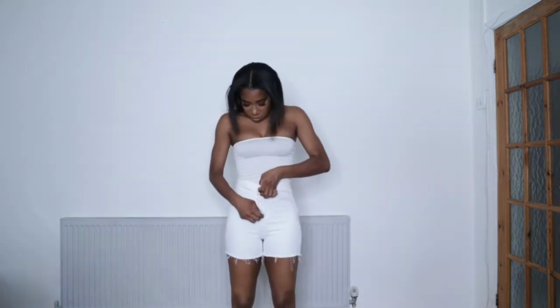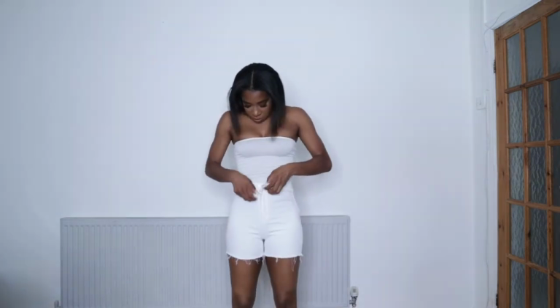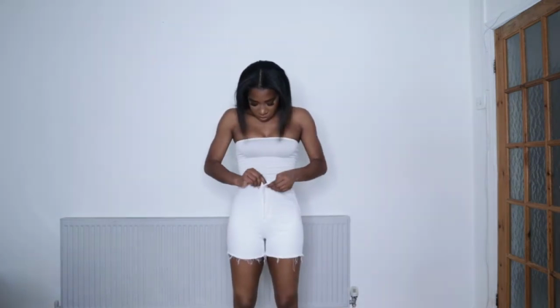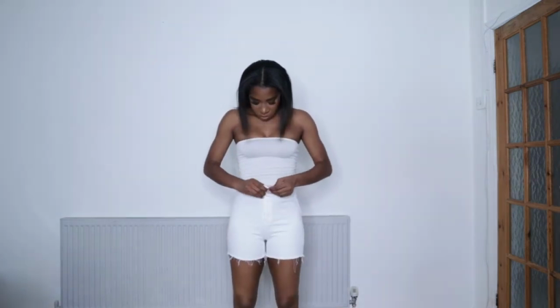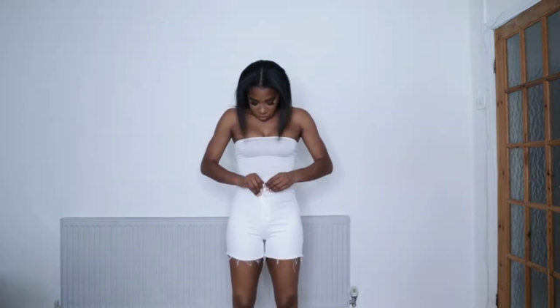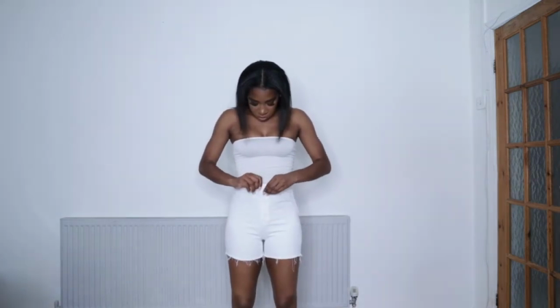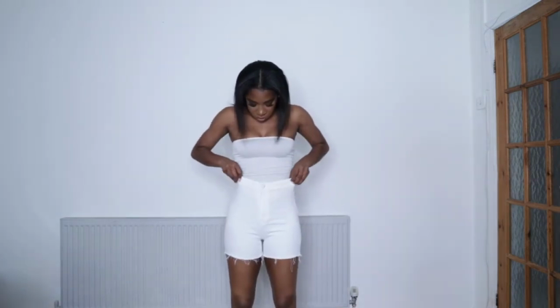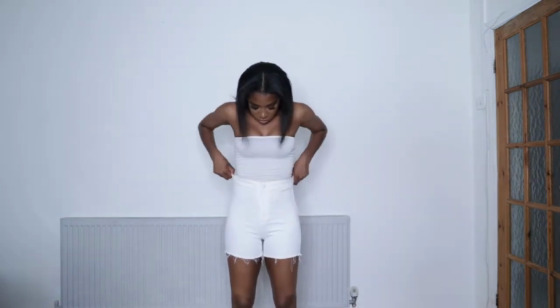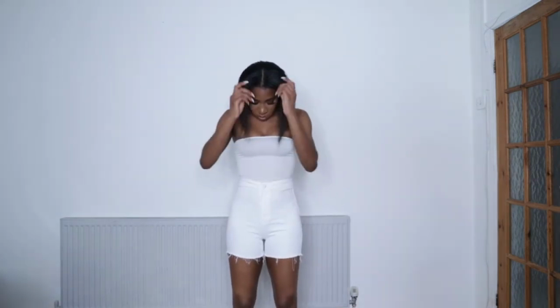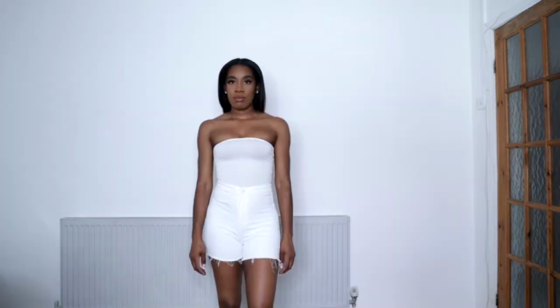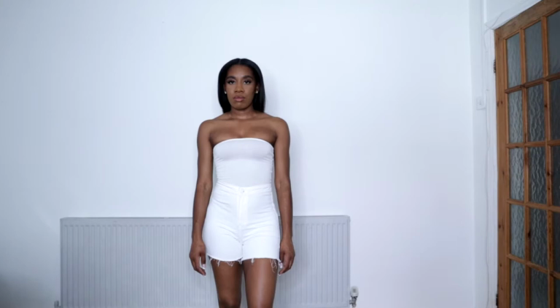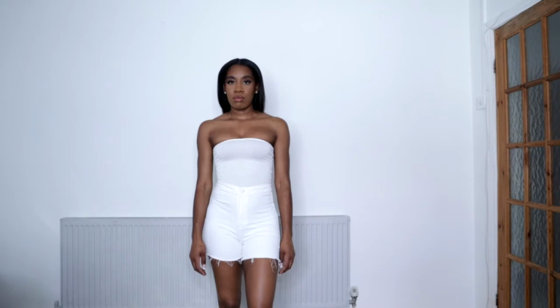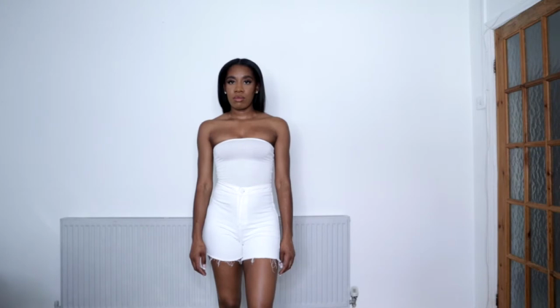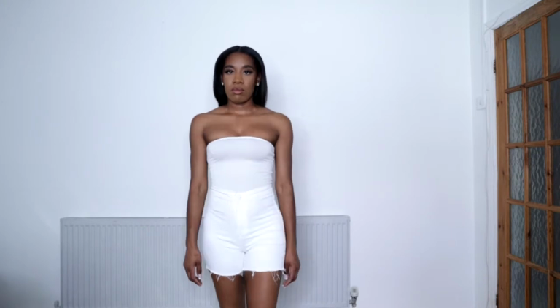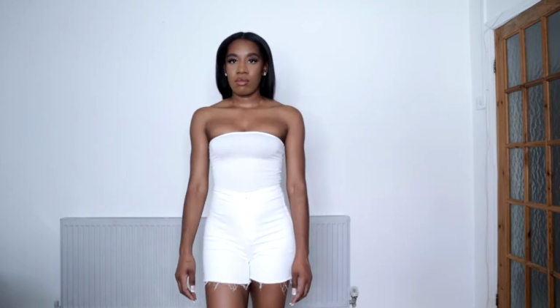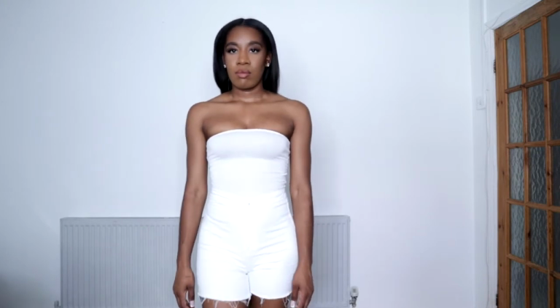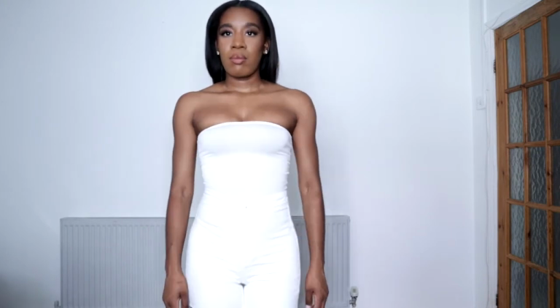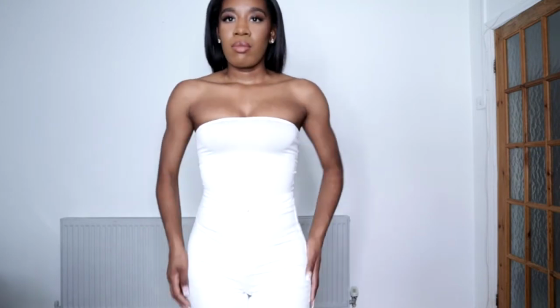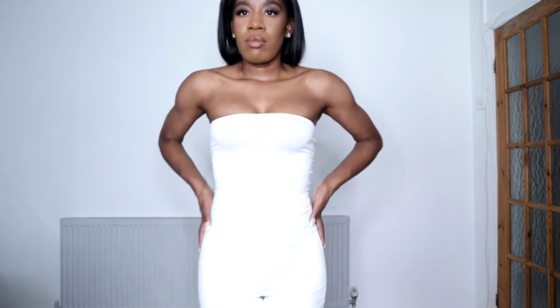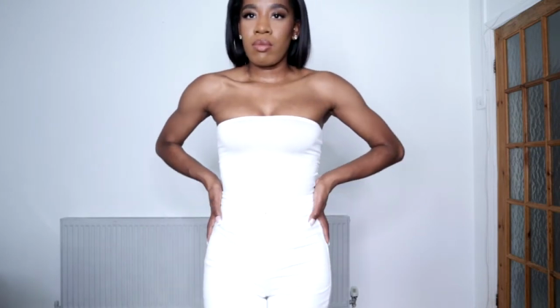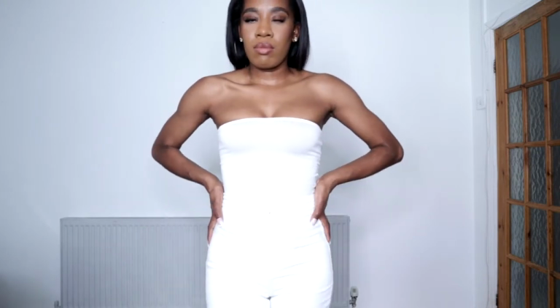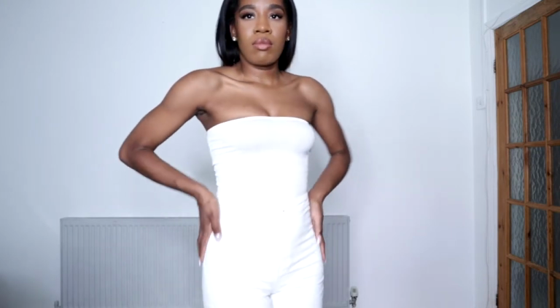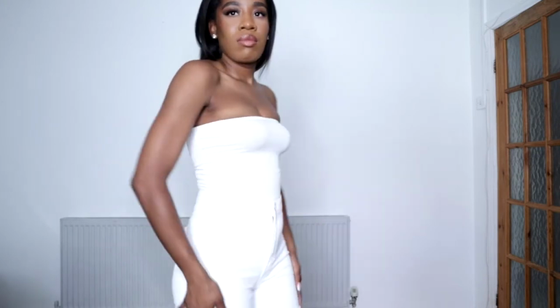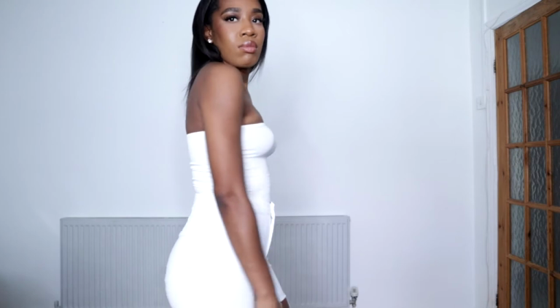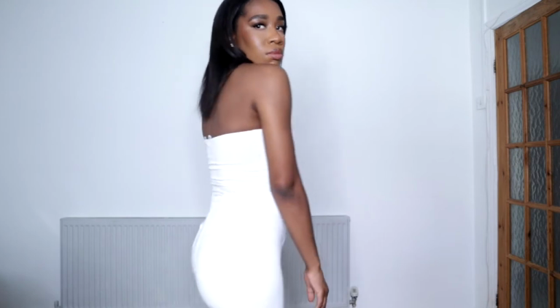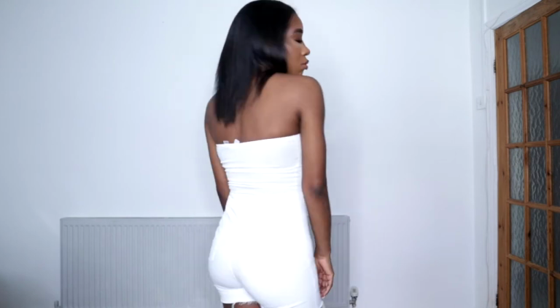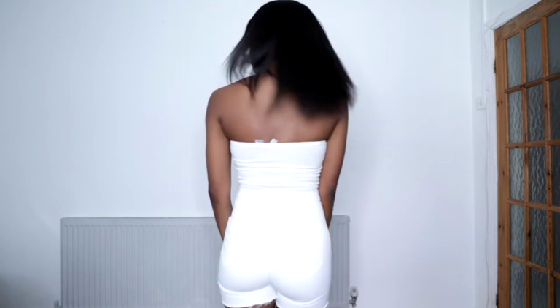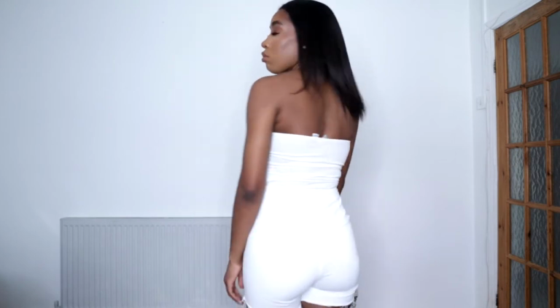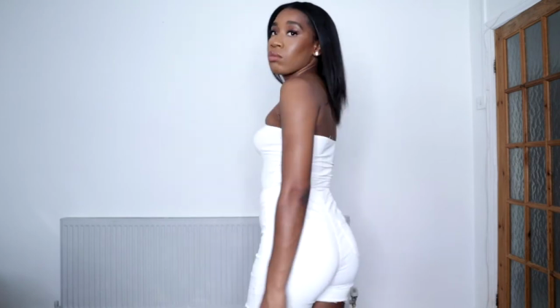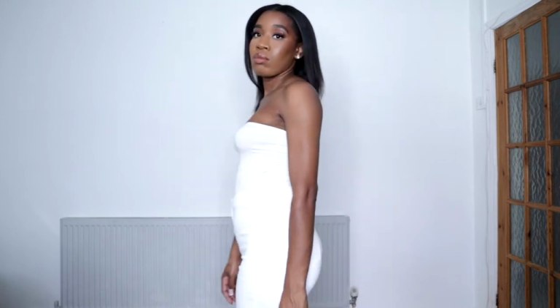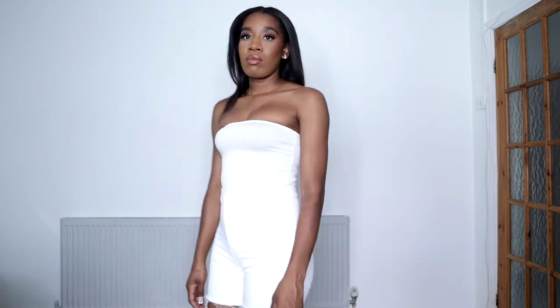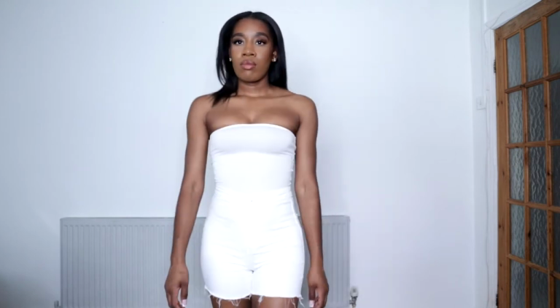For the second outfit, I paired the same white tube top with a white pair of shorts. I feel like white is such a spring summer colour and I wanted to show you guys how you can turn this into an autumn outfit.